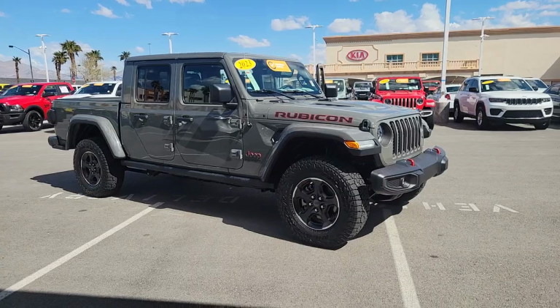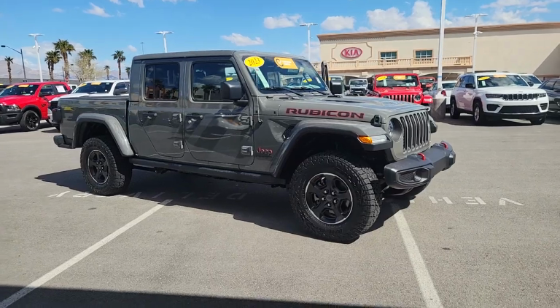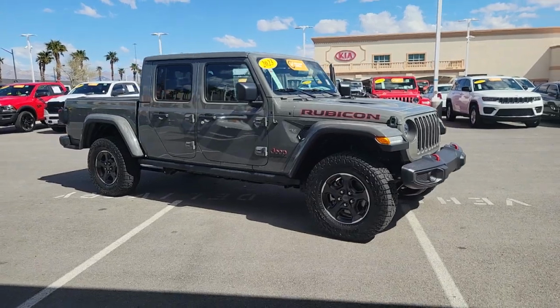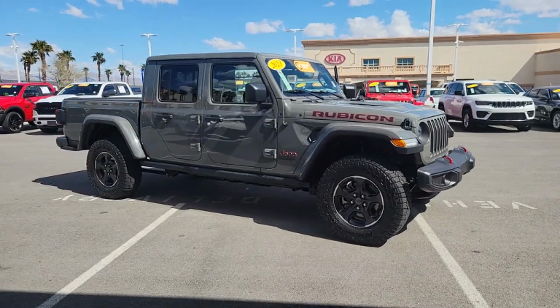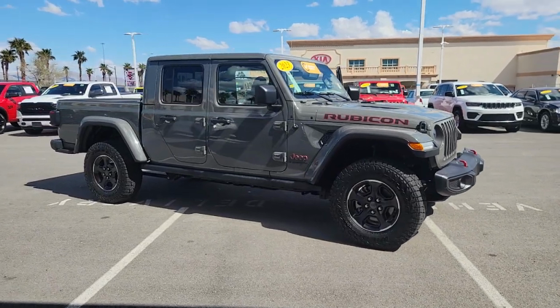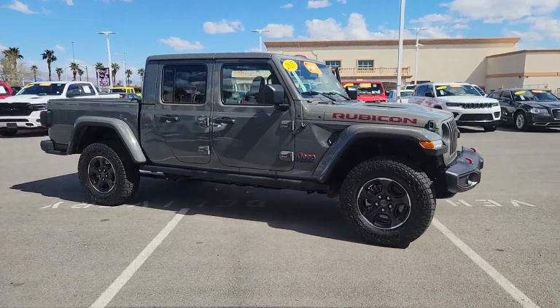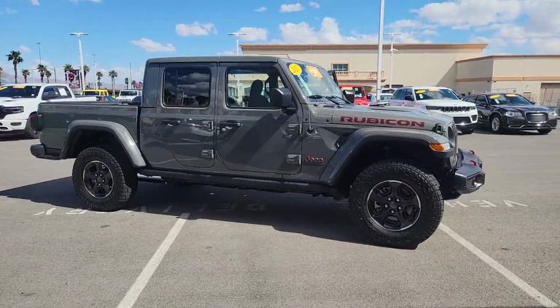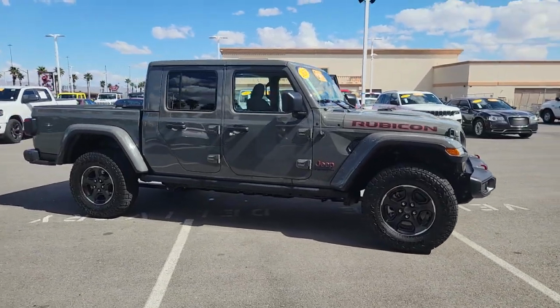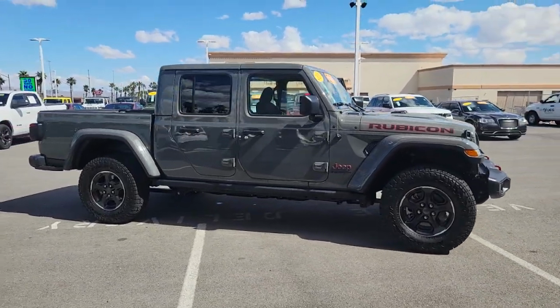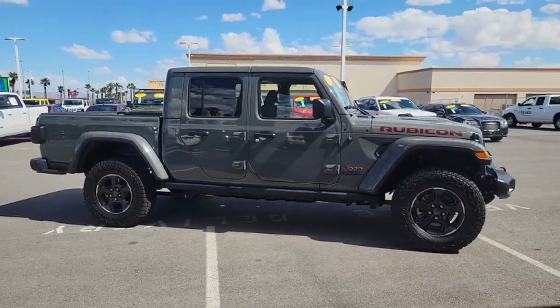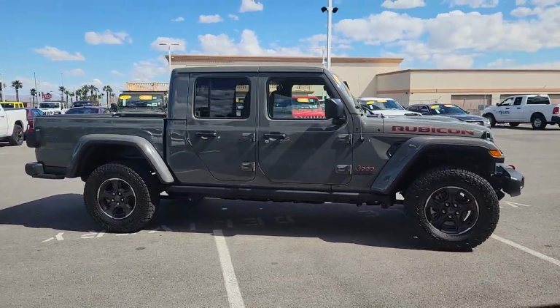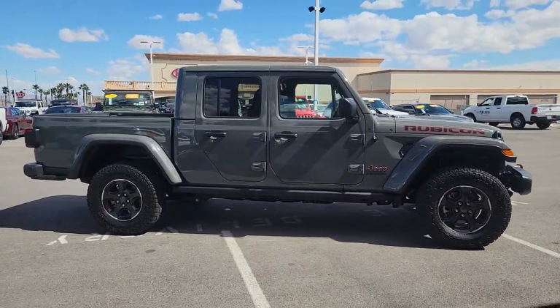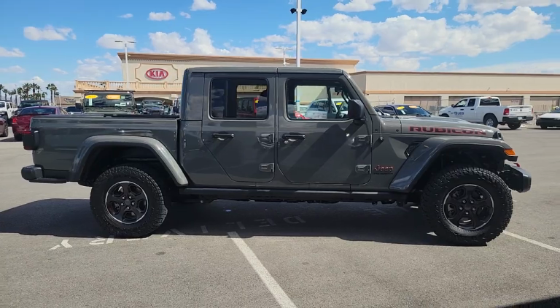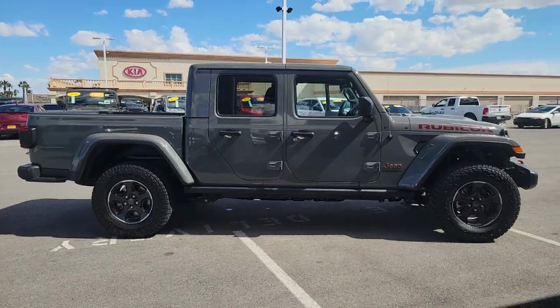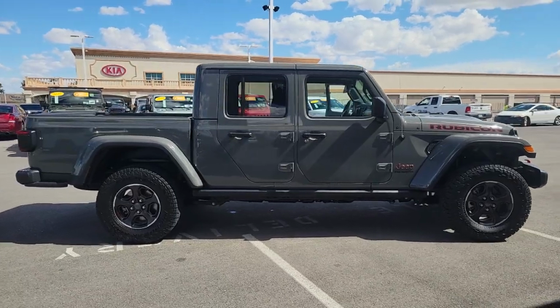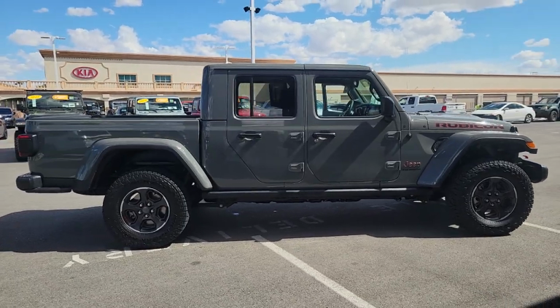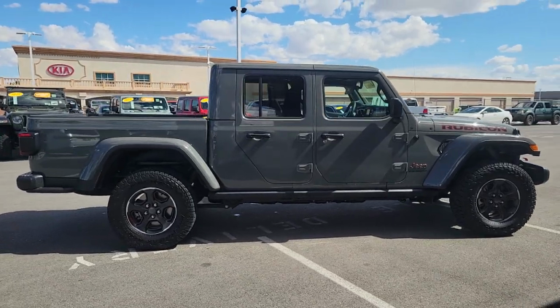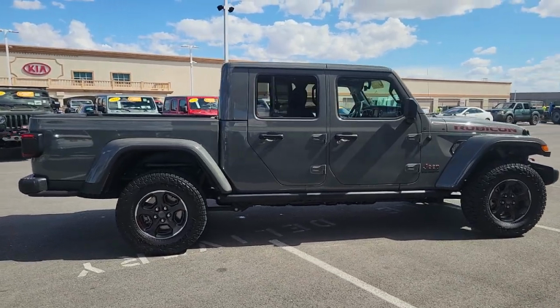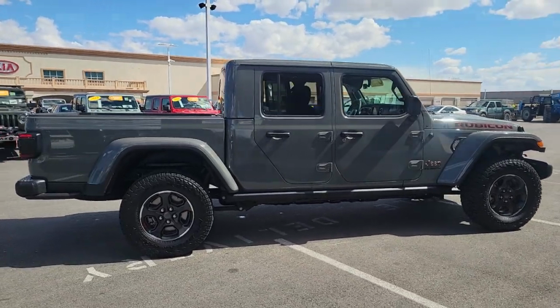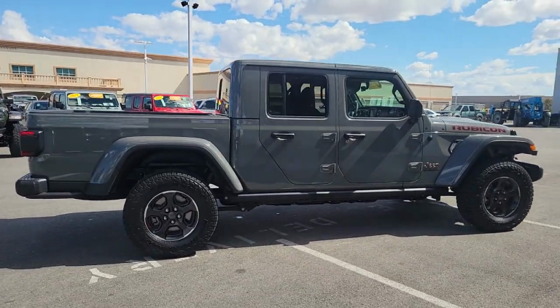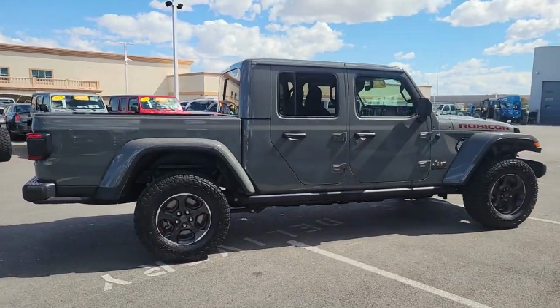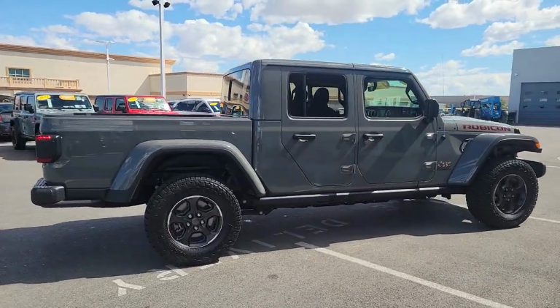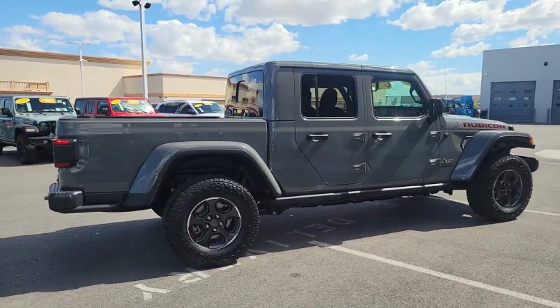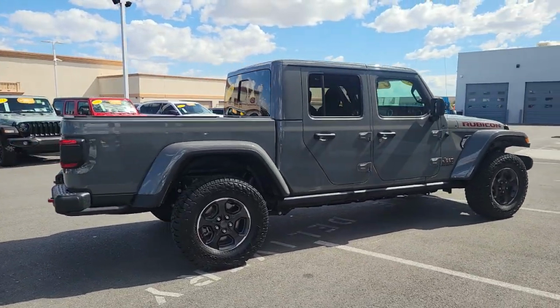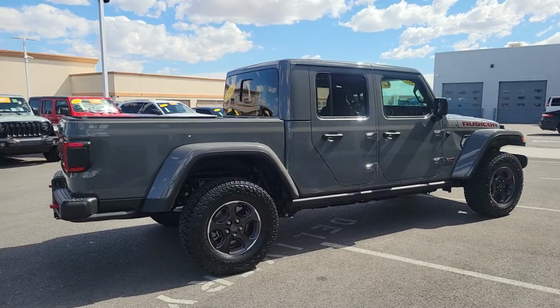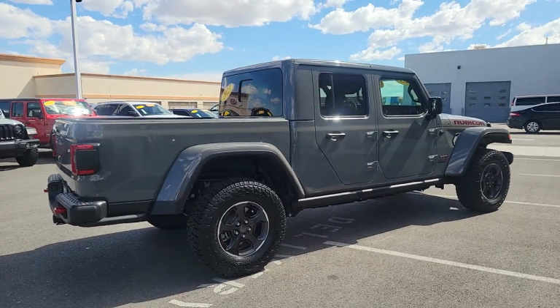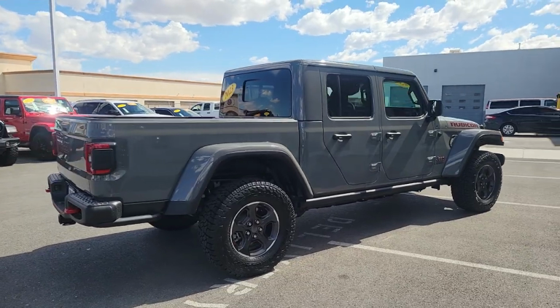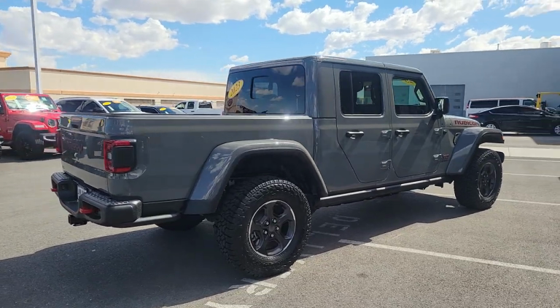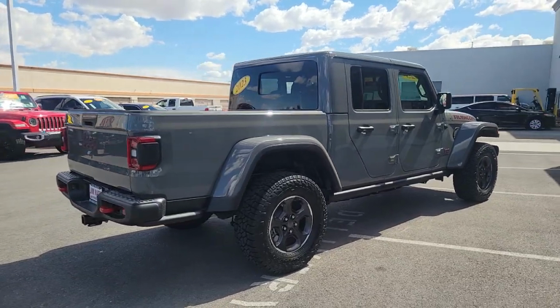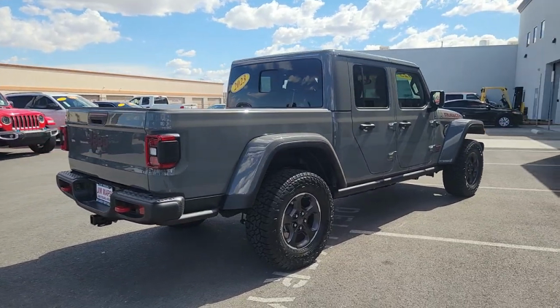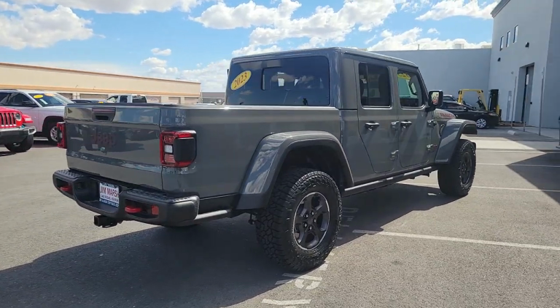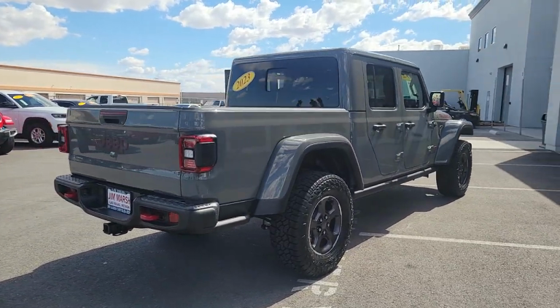Get a feel for the 2023 Jeep Gladiator. With less than 5,000 miles on the odometer, this vehicle stands out from the rest. Here's an off-roader's dream come true — the Gladiator.